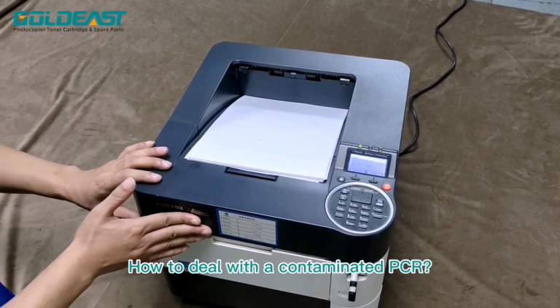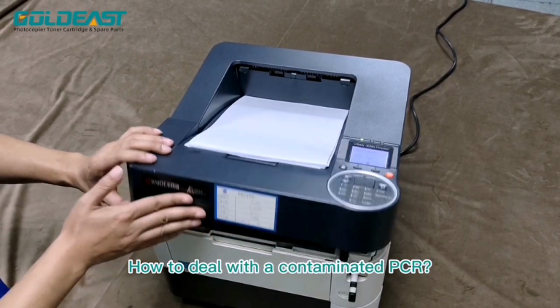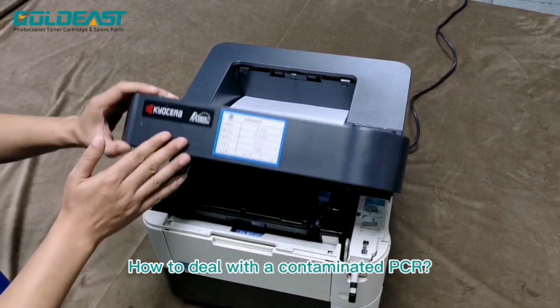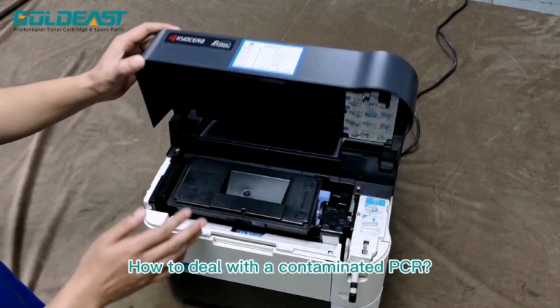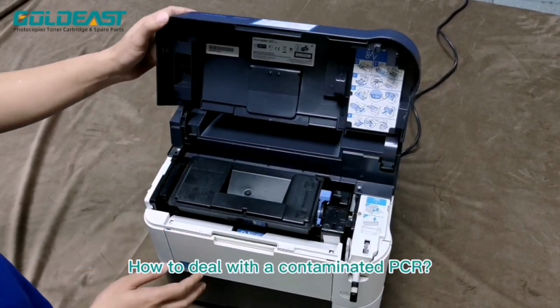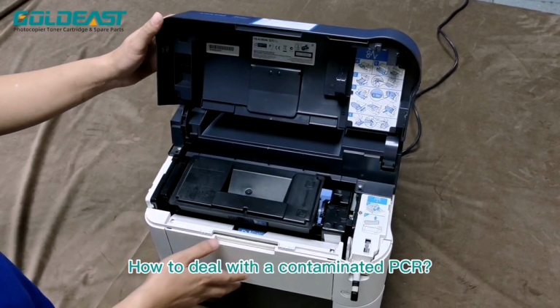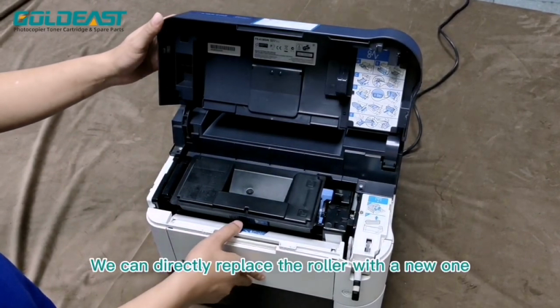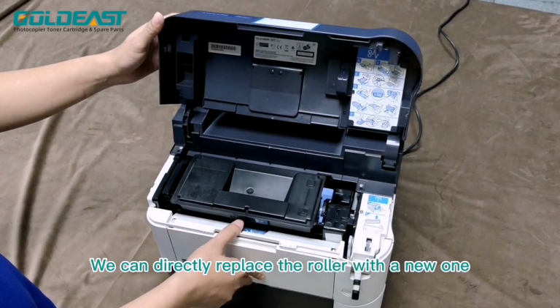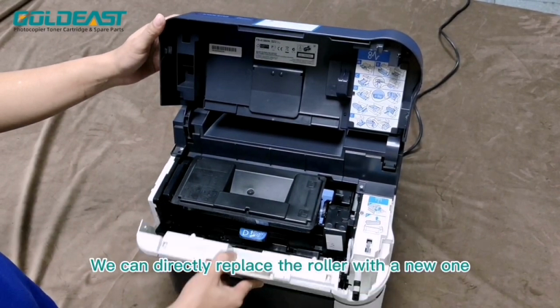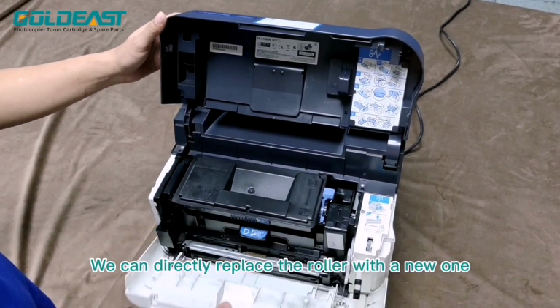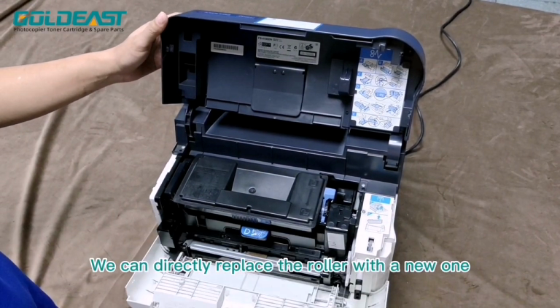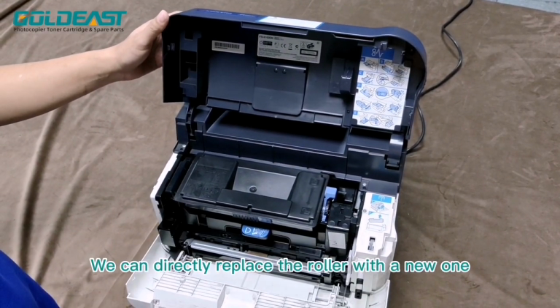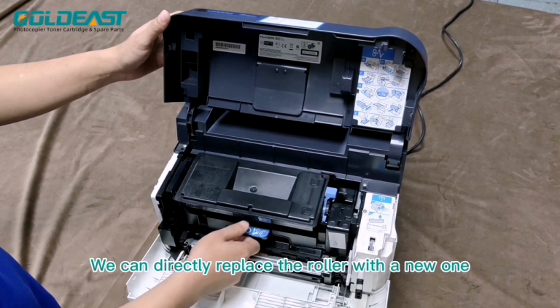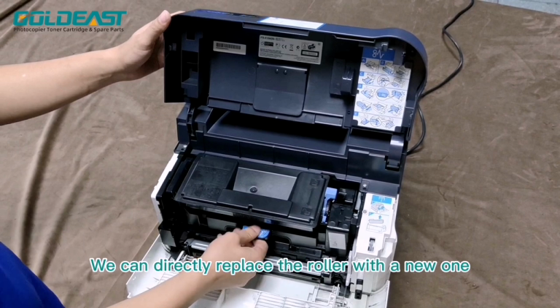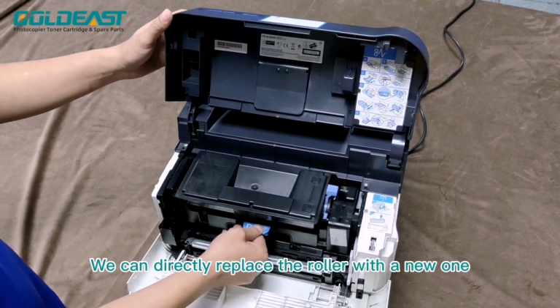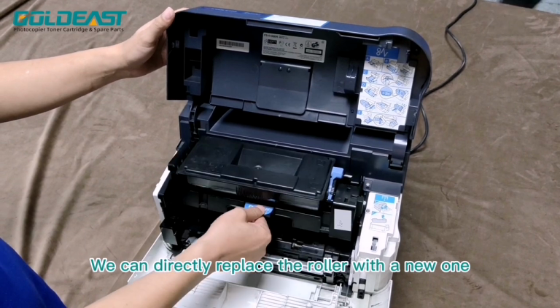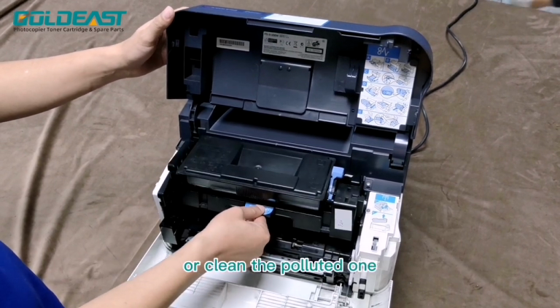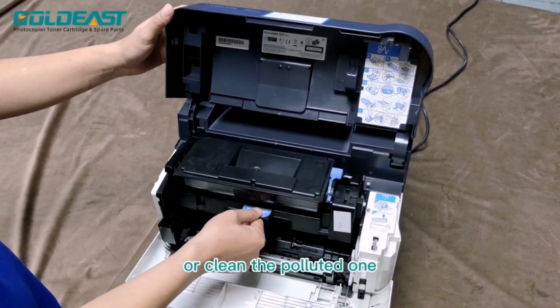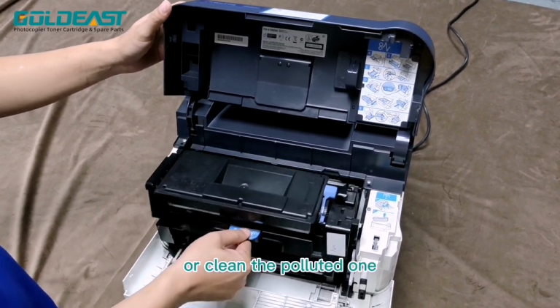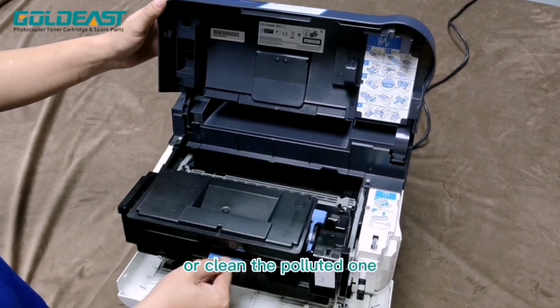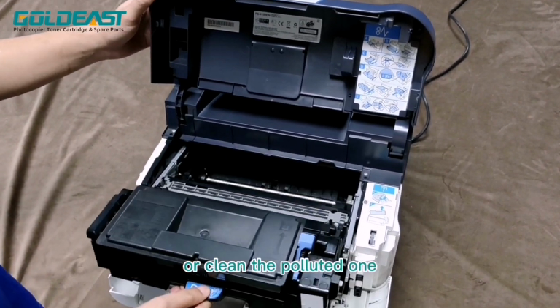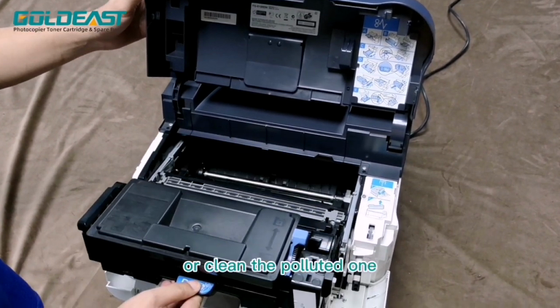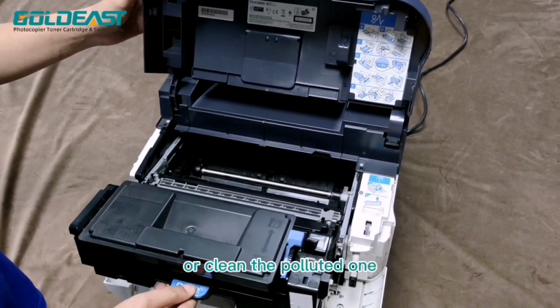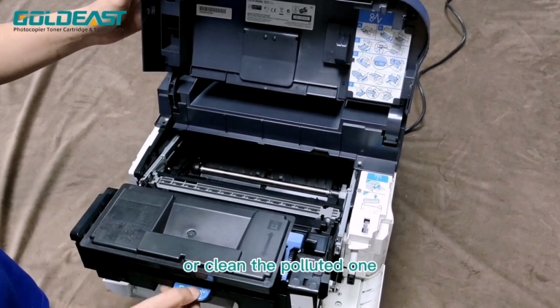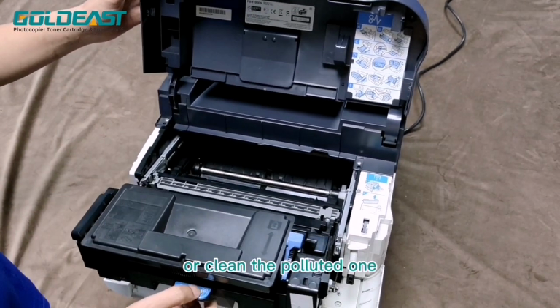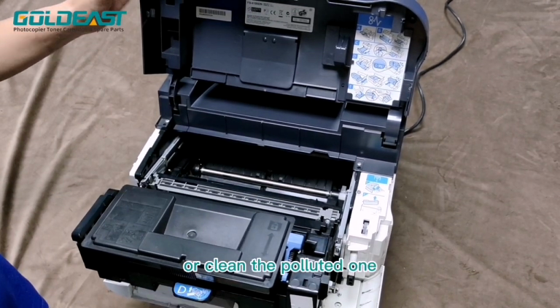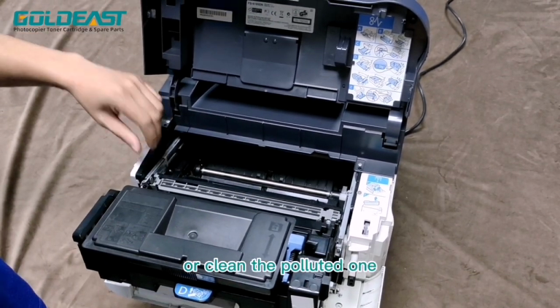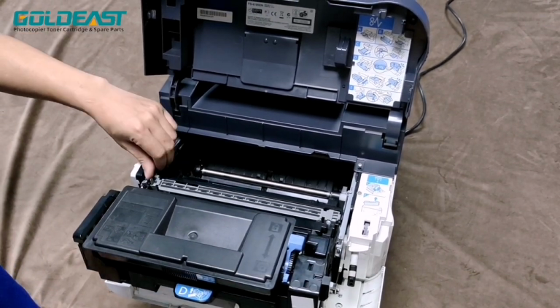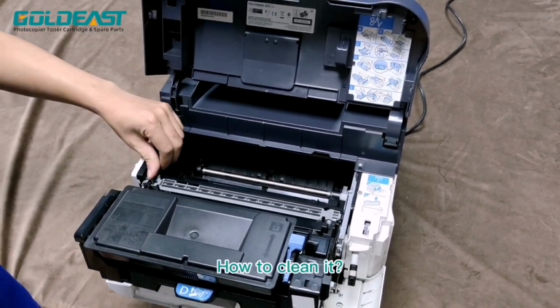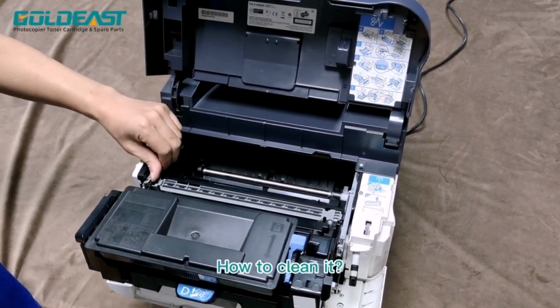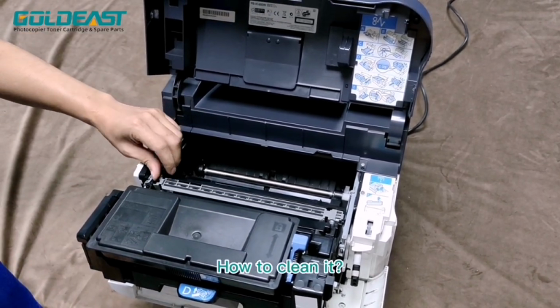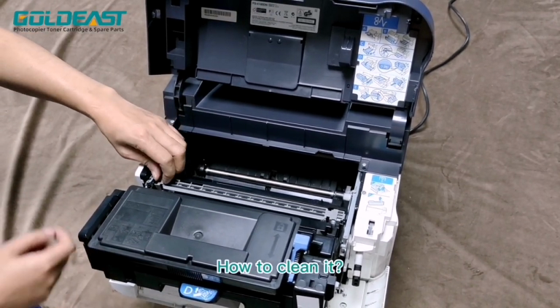How to deal with a contaminated PCR? We can directly replace the rona with a new one, or clean the polluted one.